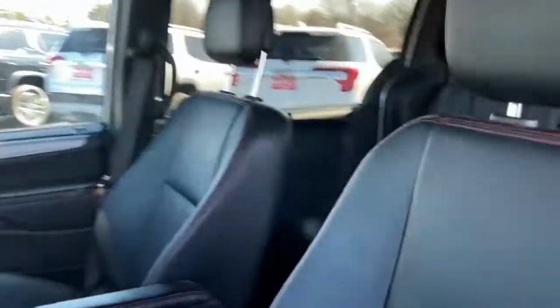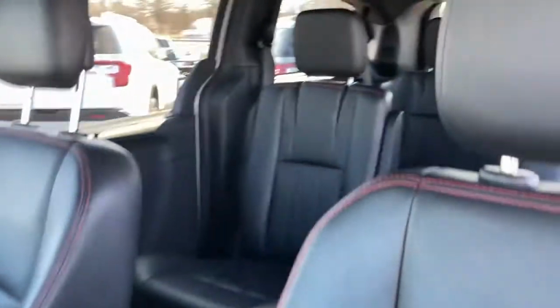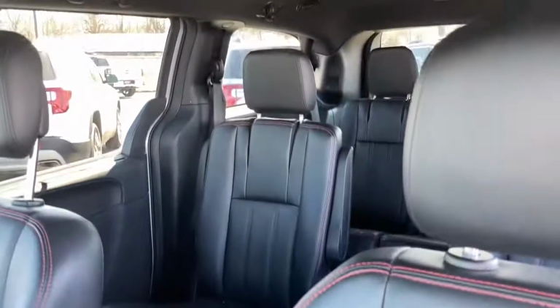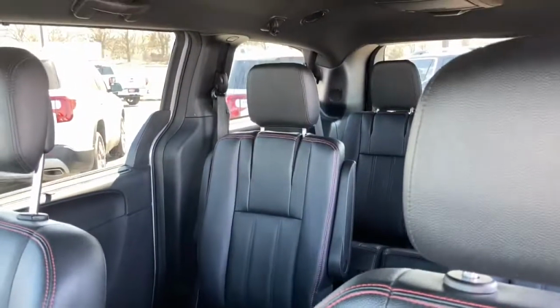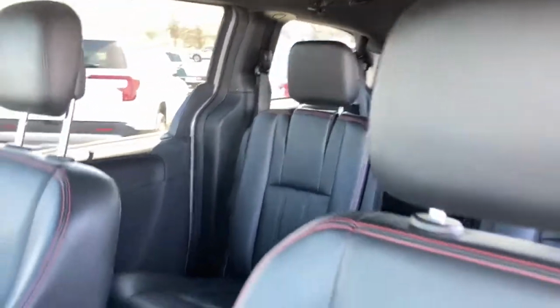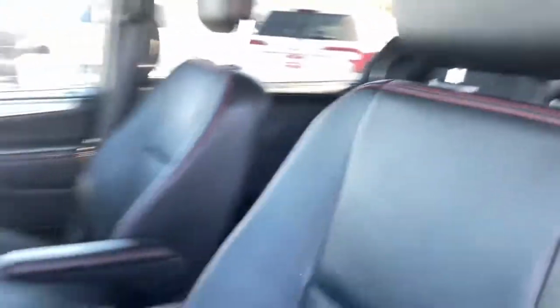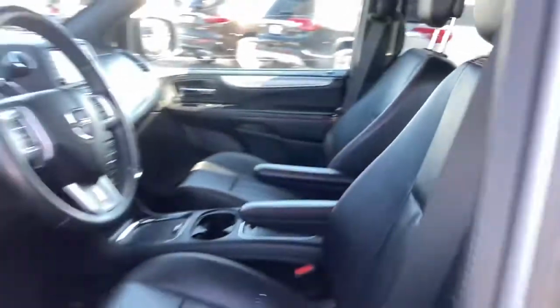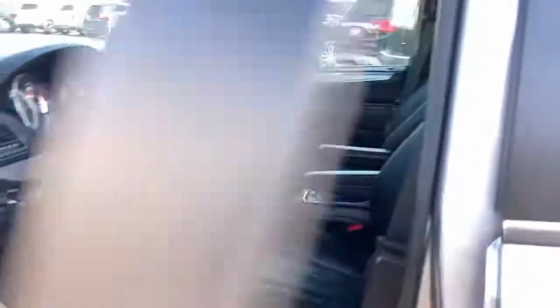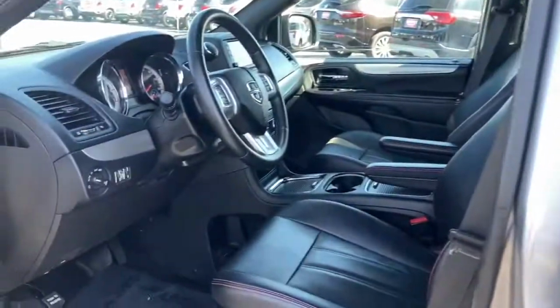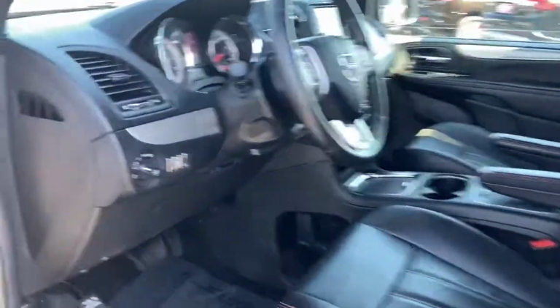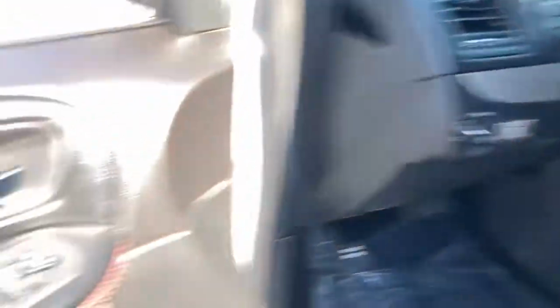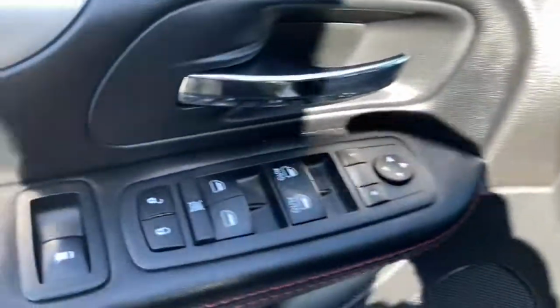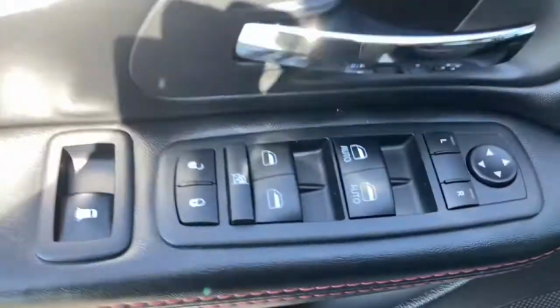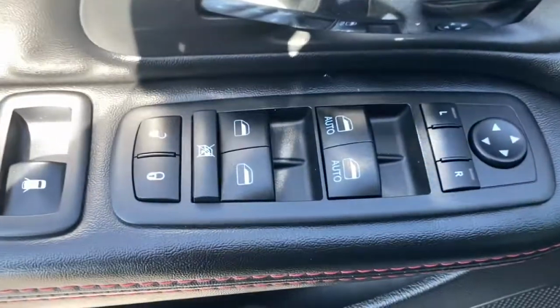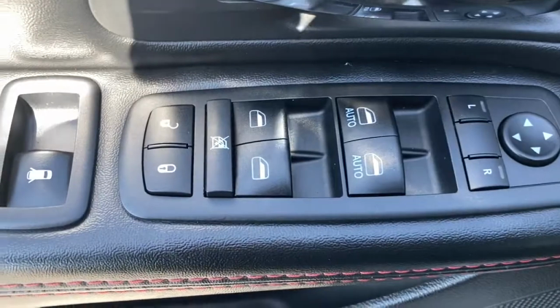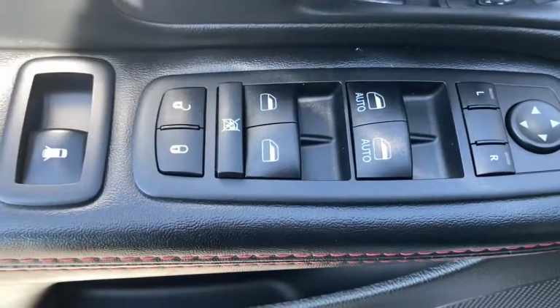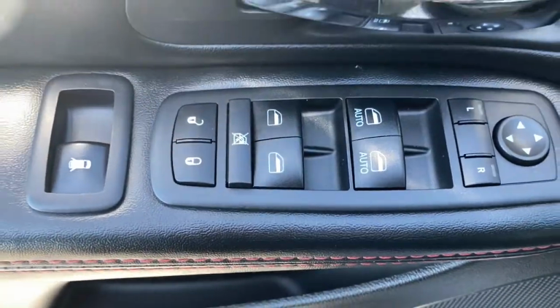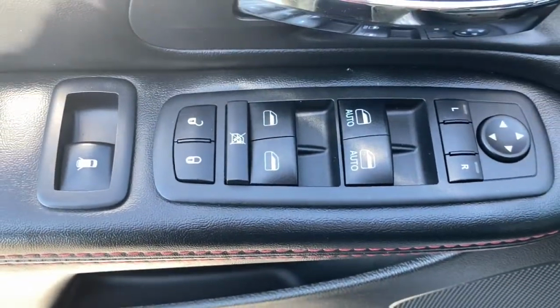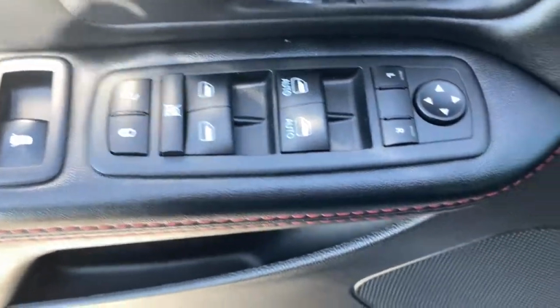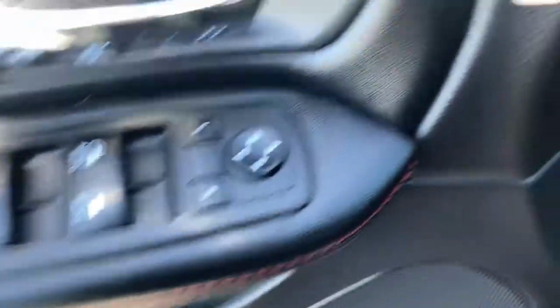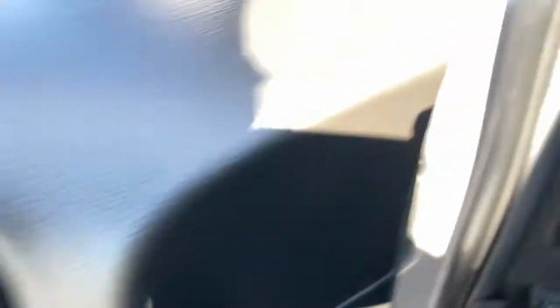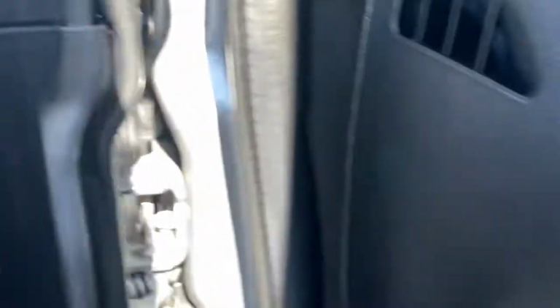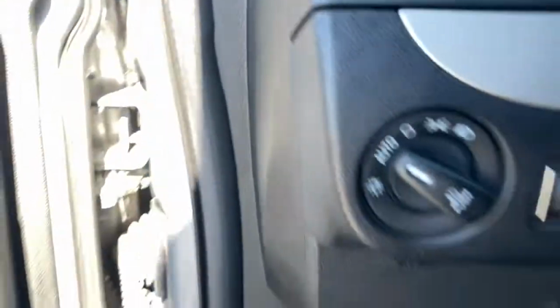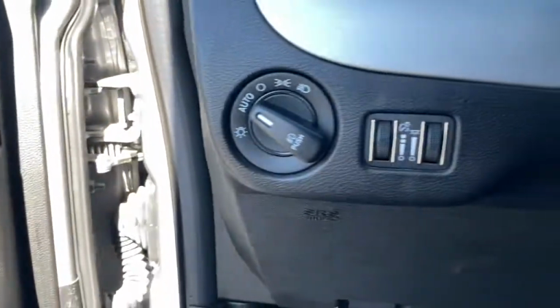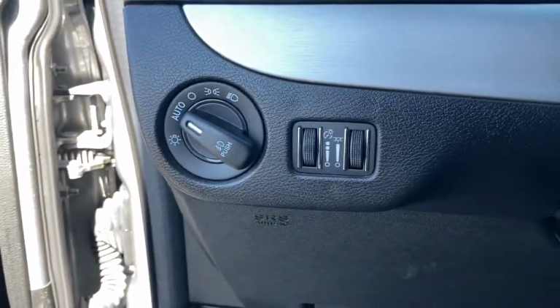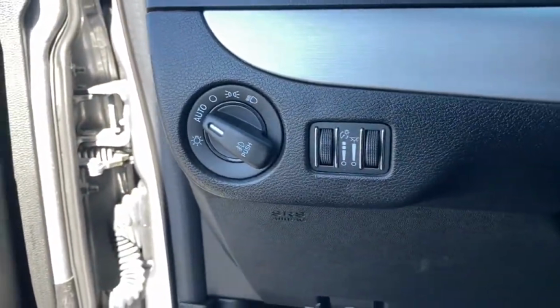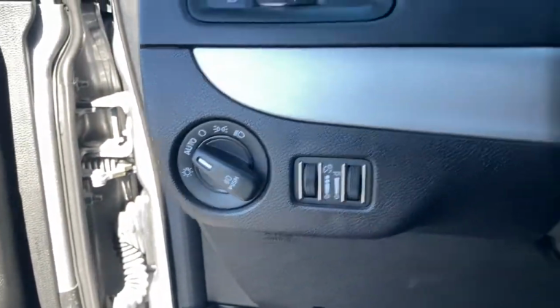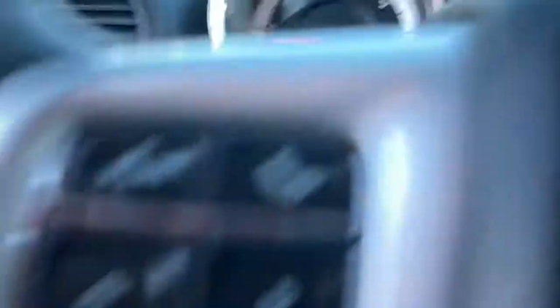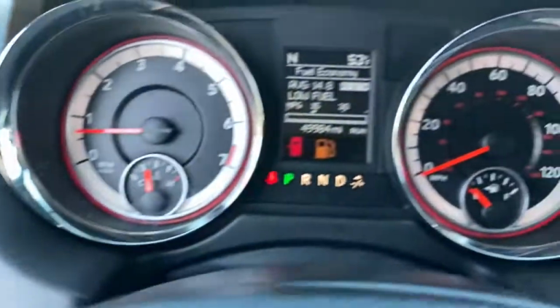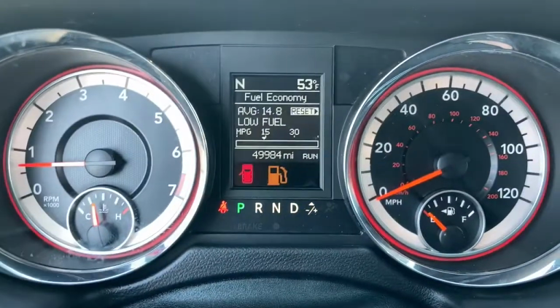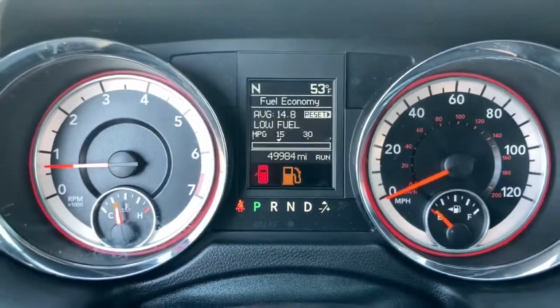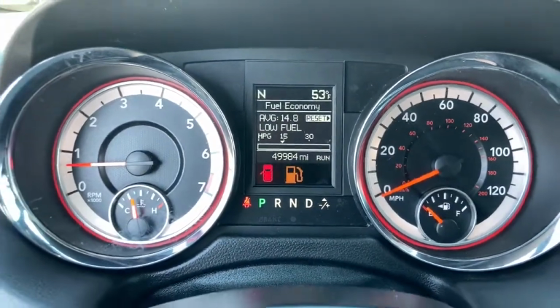These are just some of the great options this vehicle comes with: power liftgate, electronic stability control, trip computer, power windows, bucket seats, four-wheel disc brakes, and power steering.